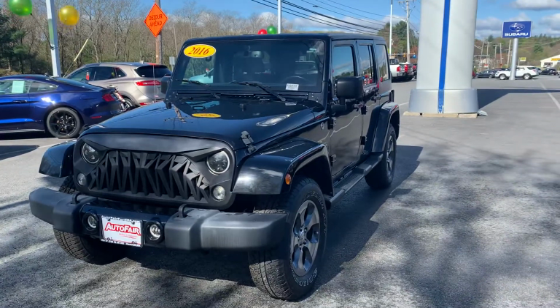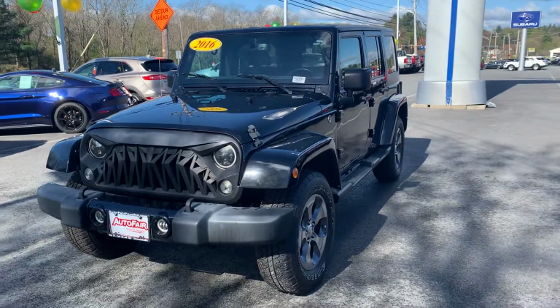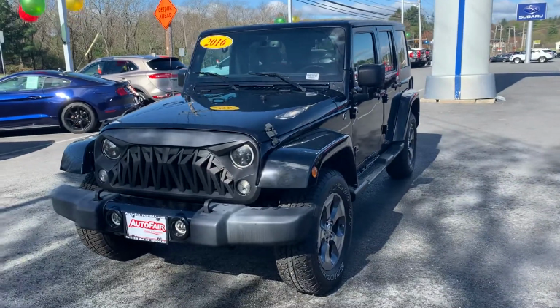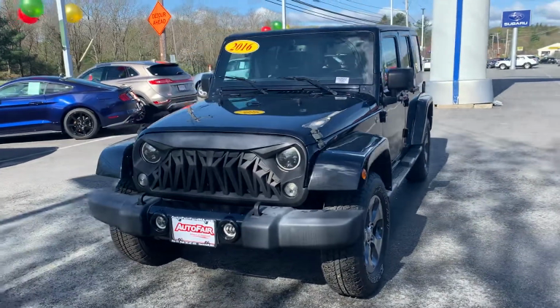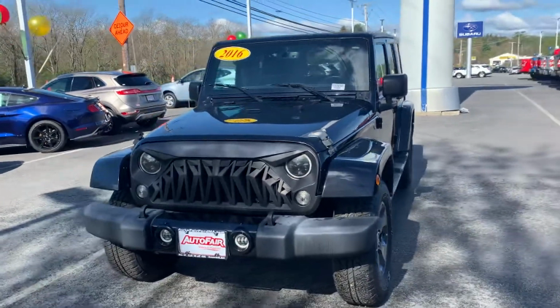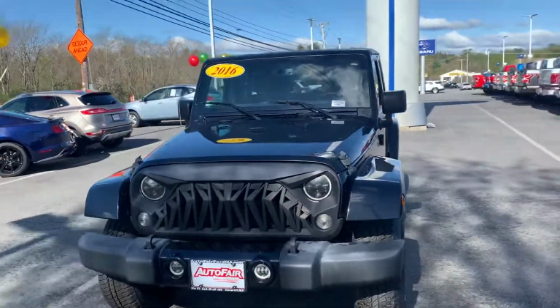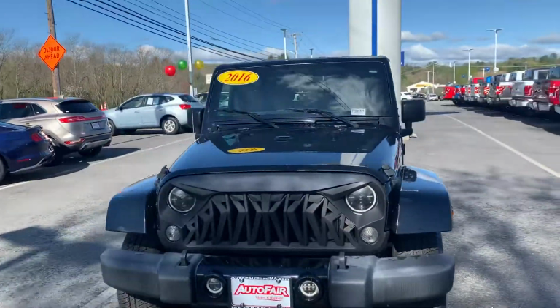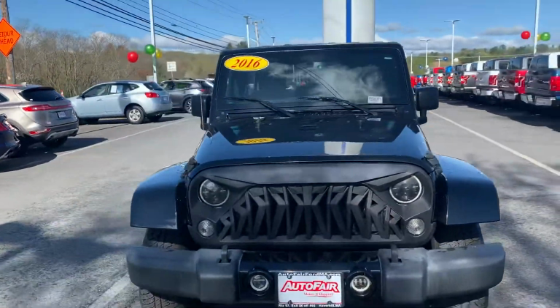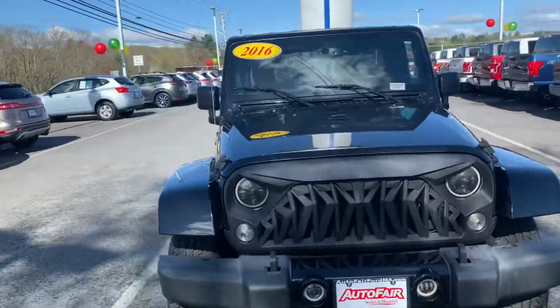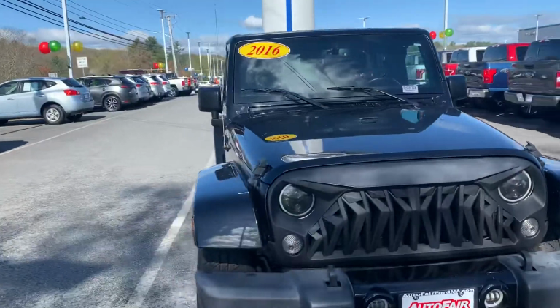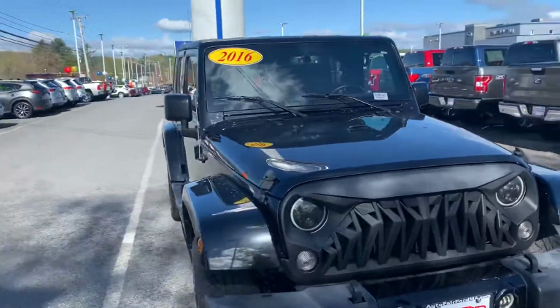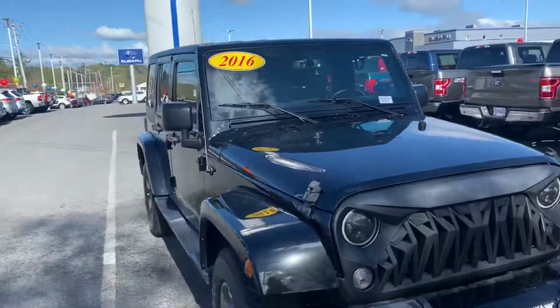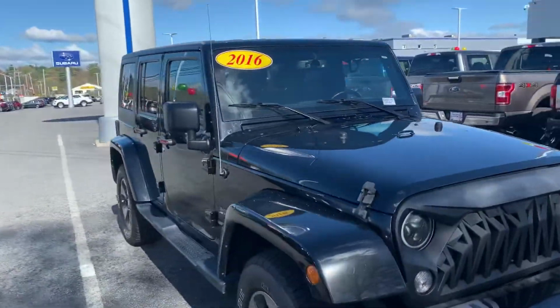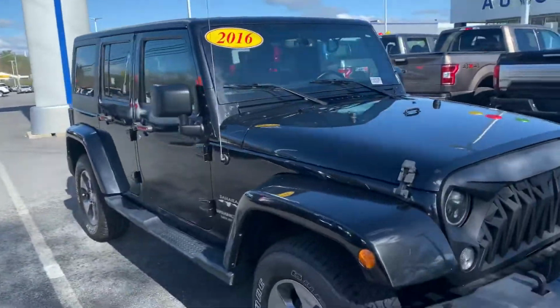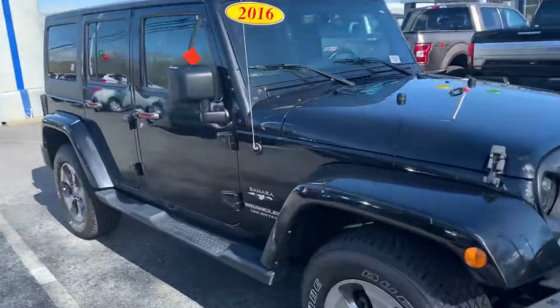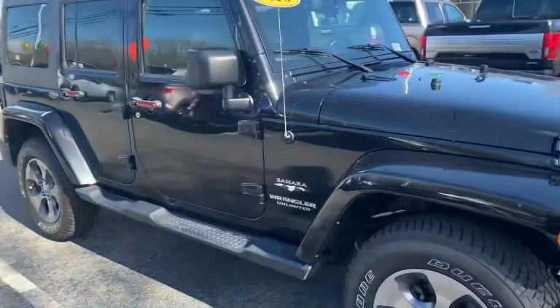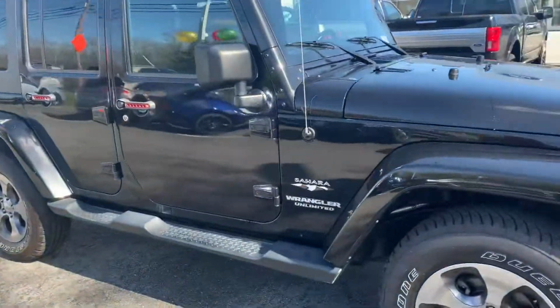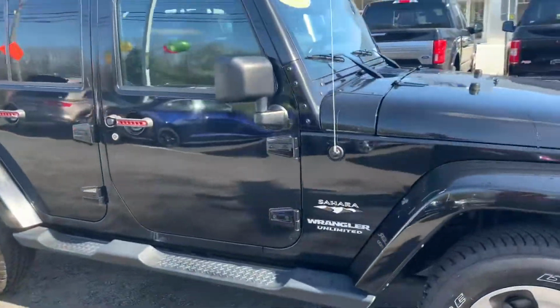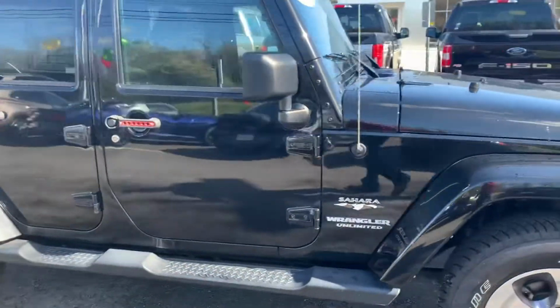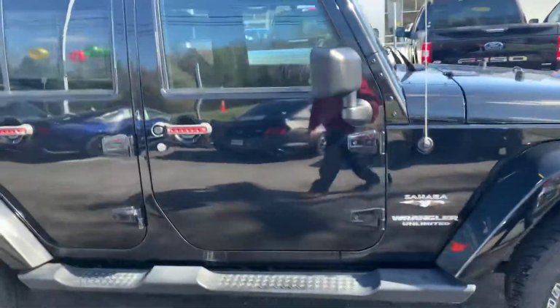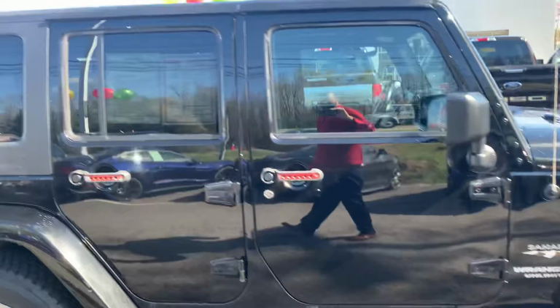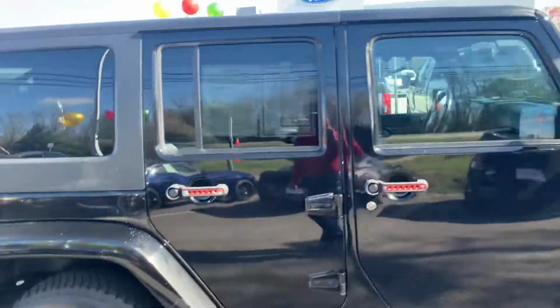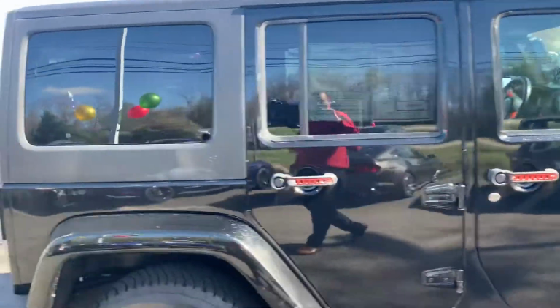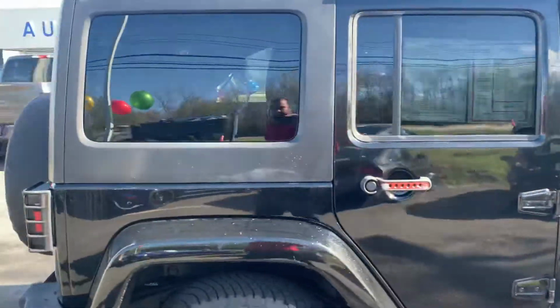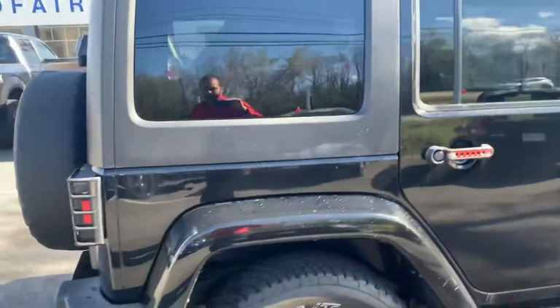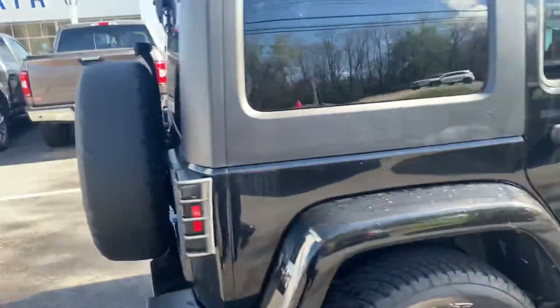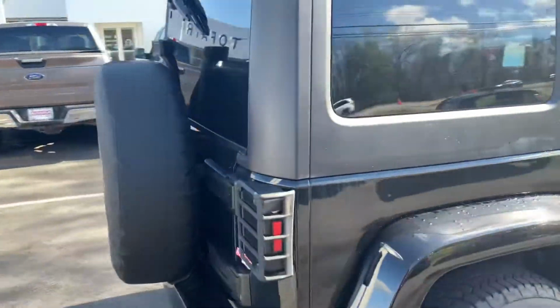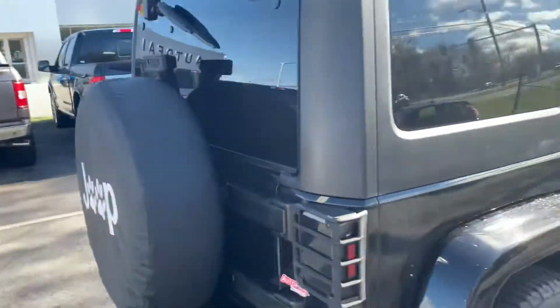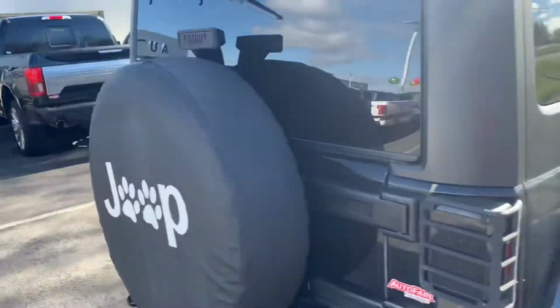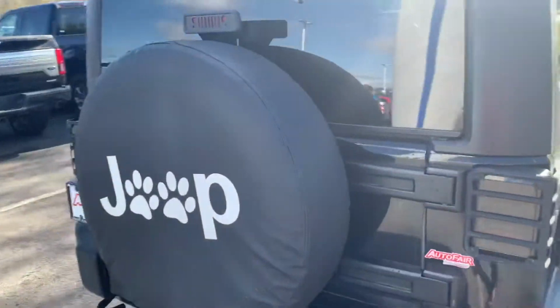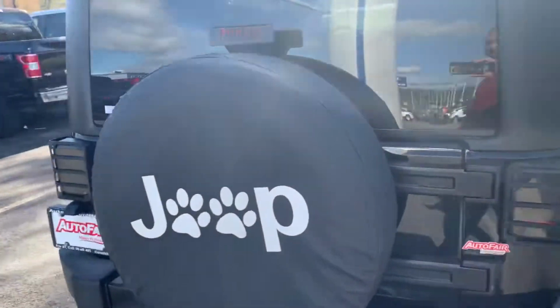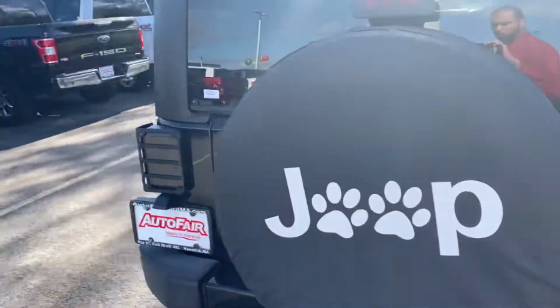Hi Wayne, how you doing? My name is Joshua. I'm with AutoFair Ford in Haverhill. I wanted to show you this 2016 Jeep Wrangler Sahara Unlimited. It is absolutely beautiful — black, gorgeous.